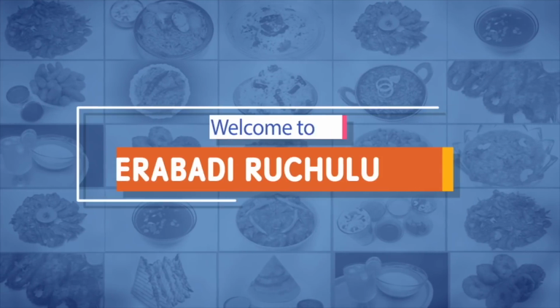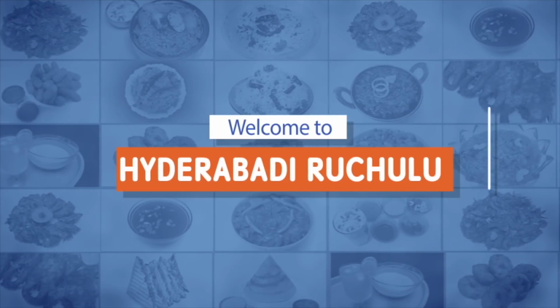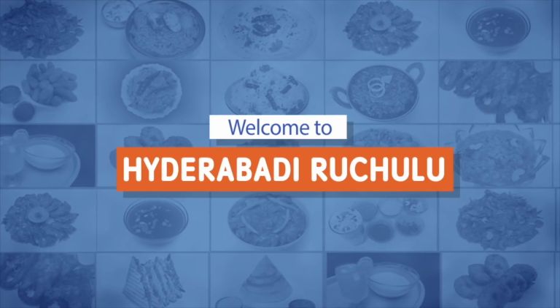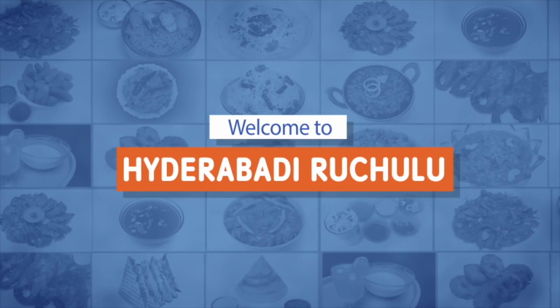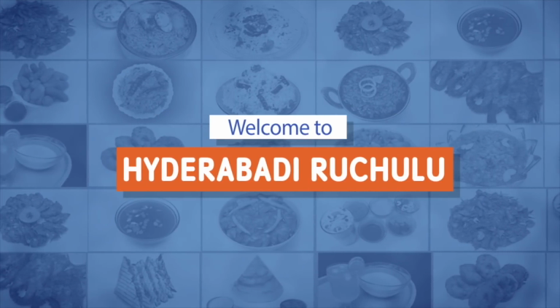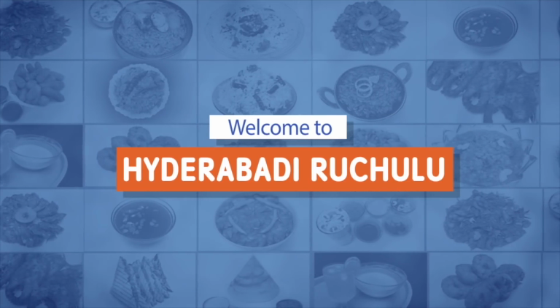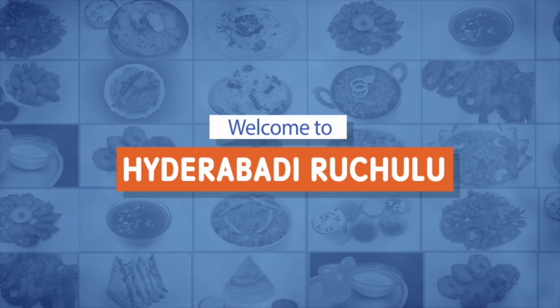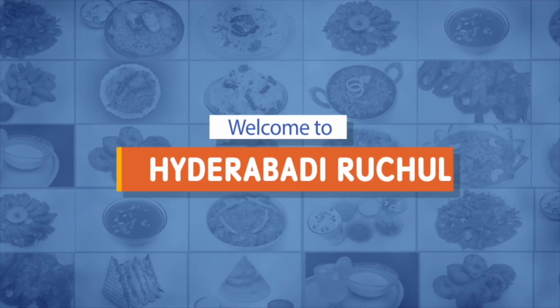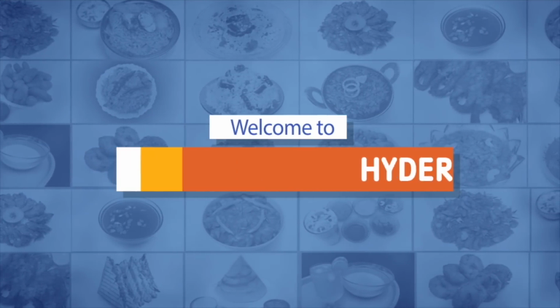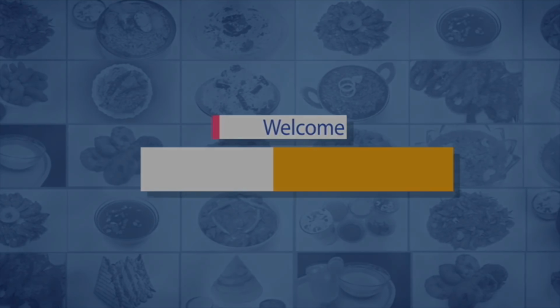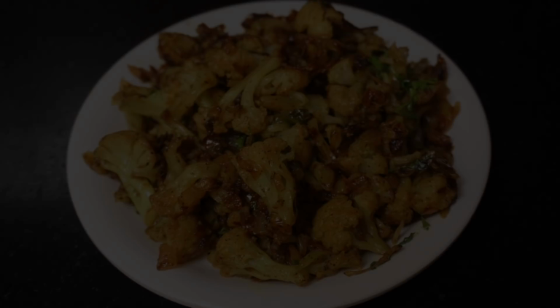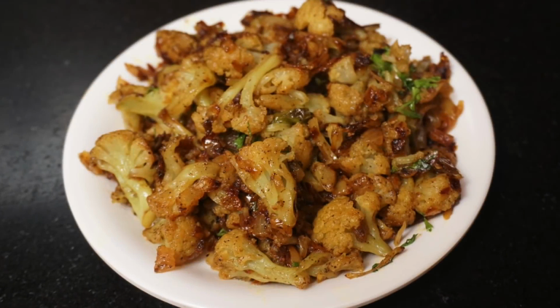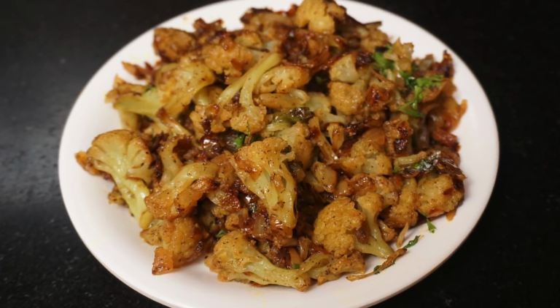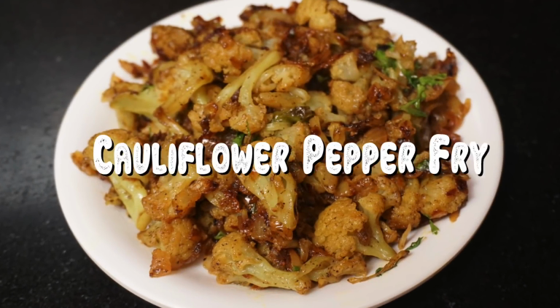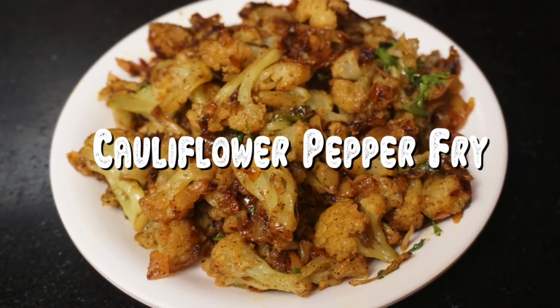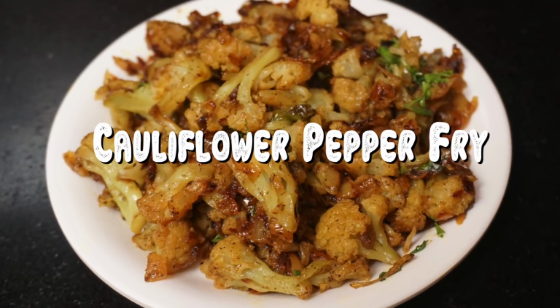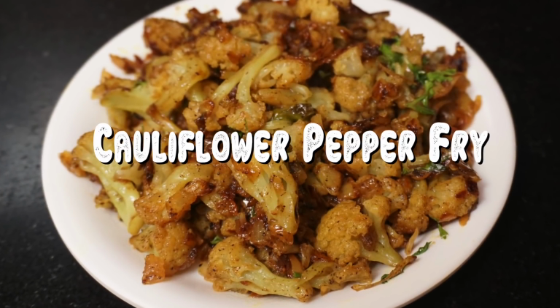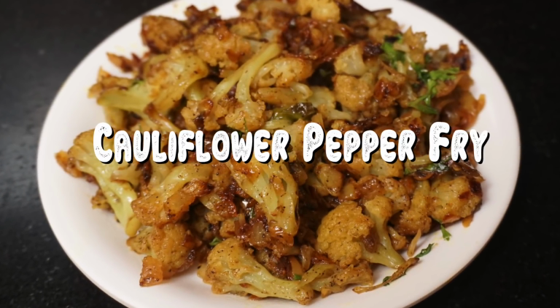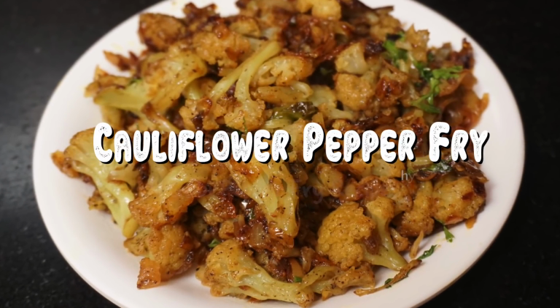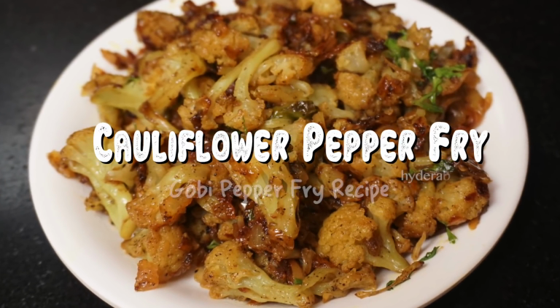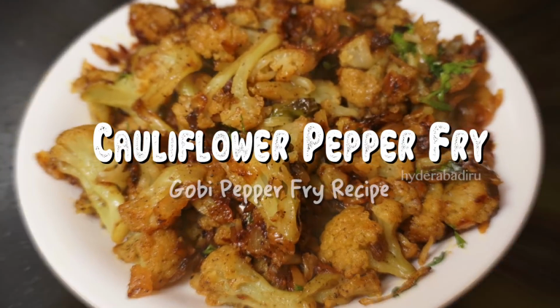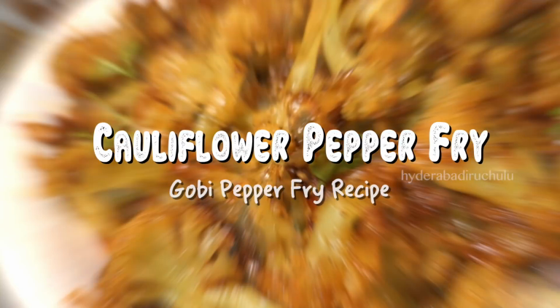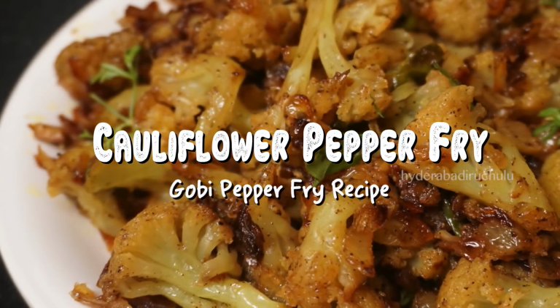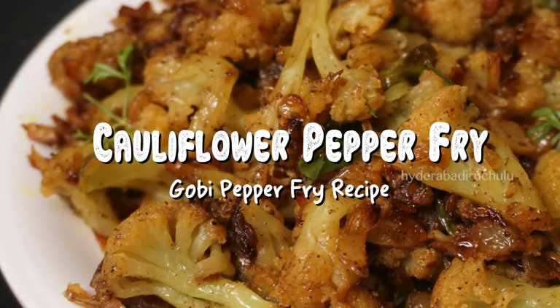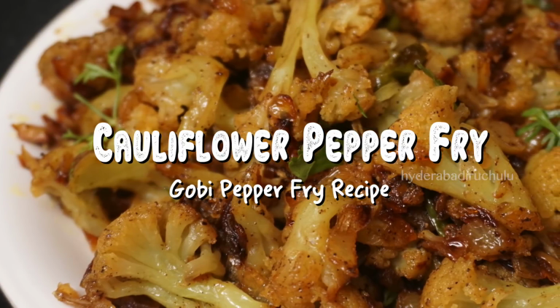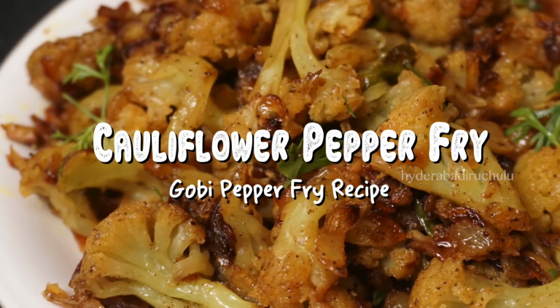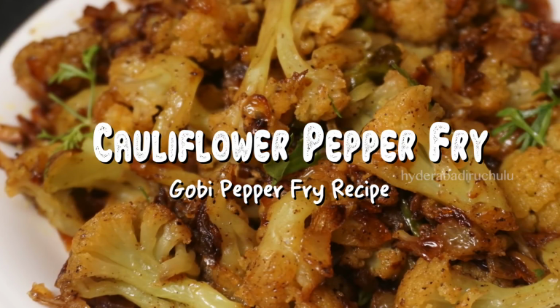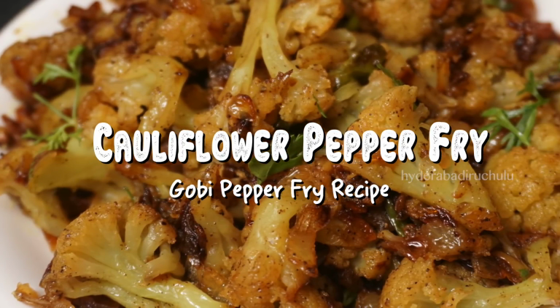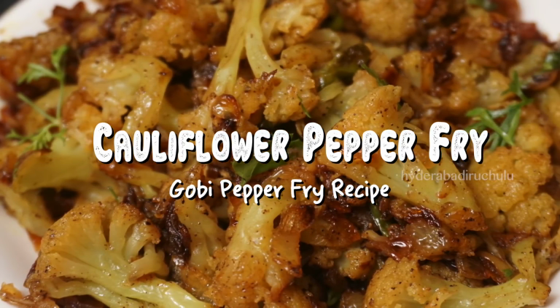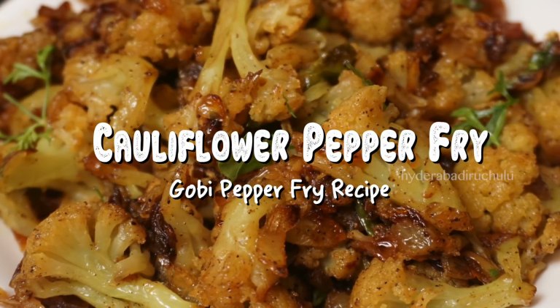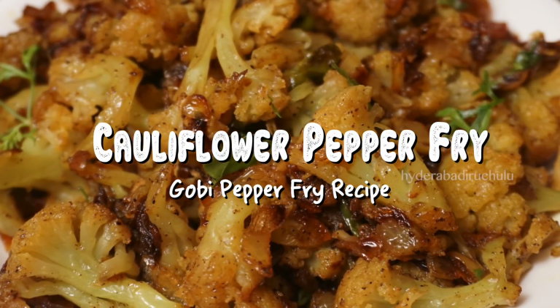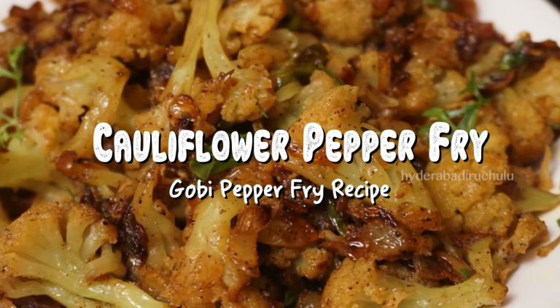Hi! Welcome to Hyderabad. Now we are going to make a cauliflower fry.